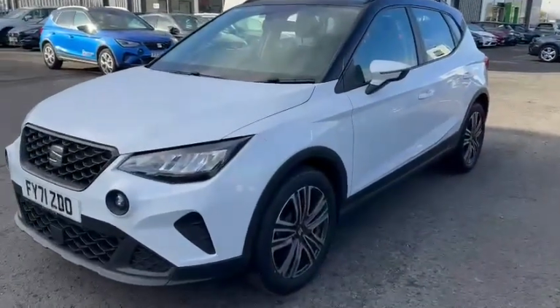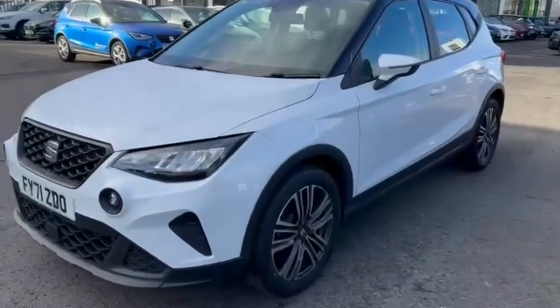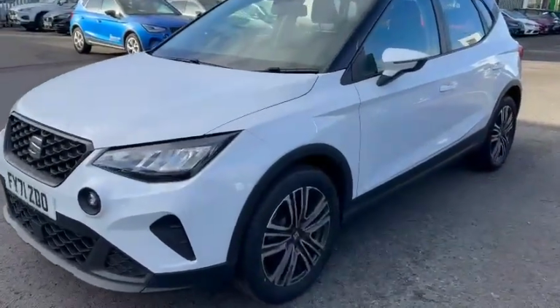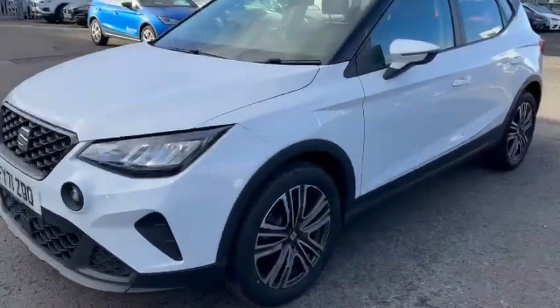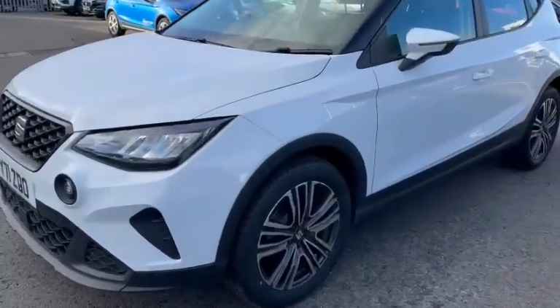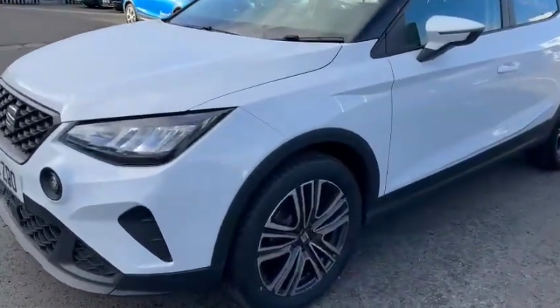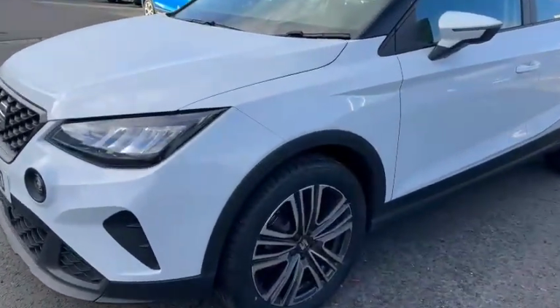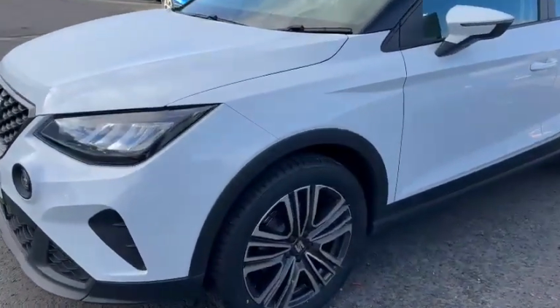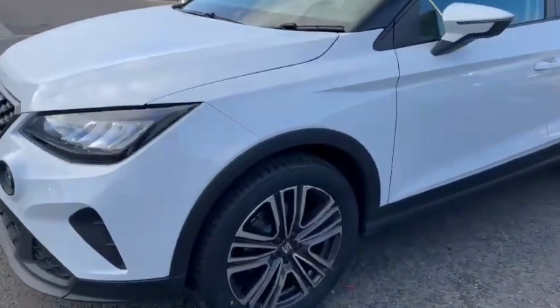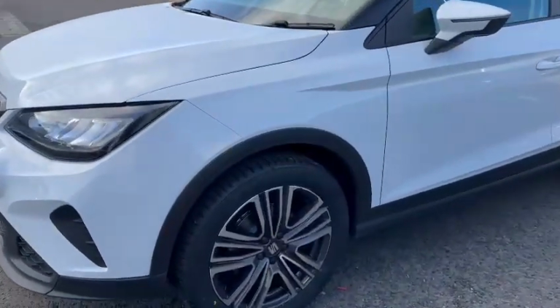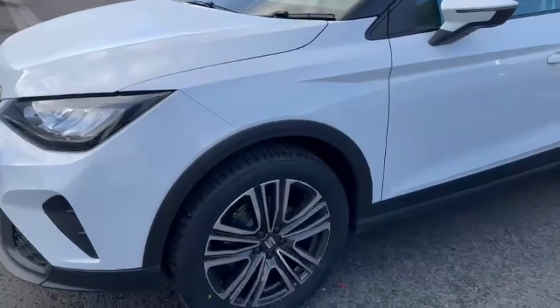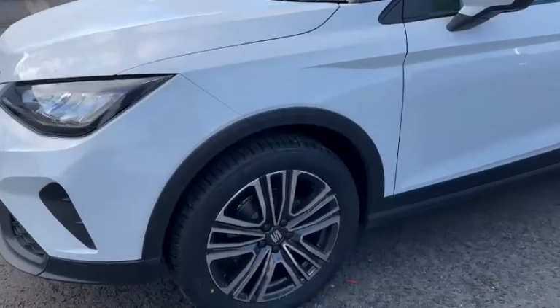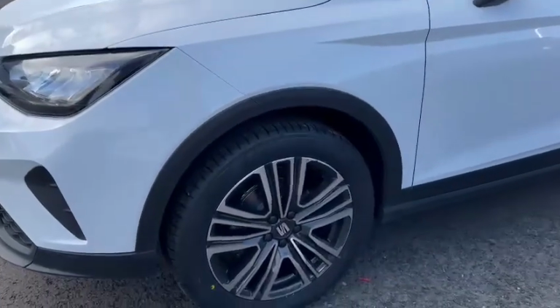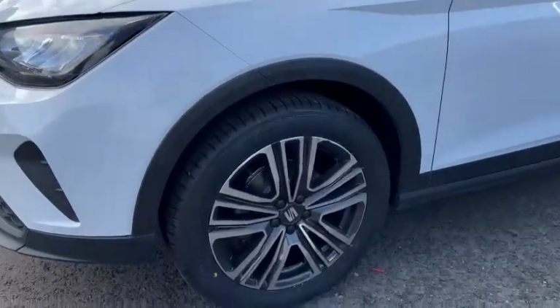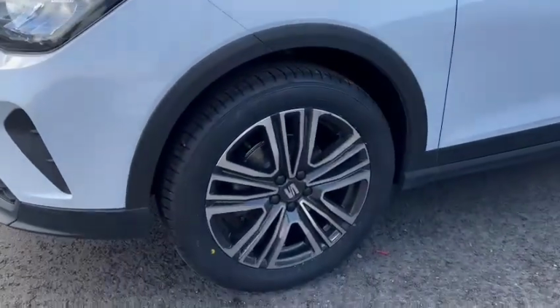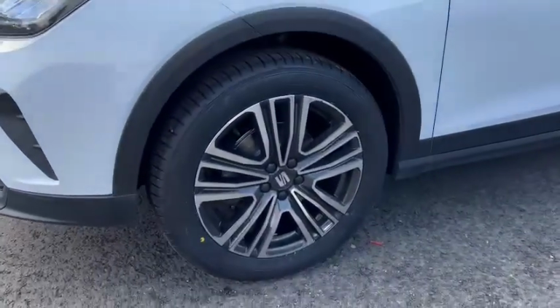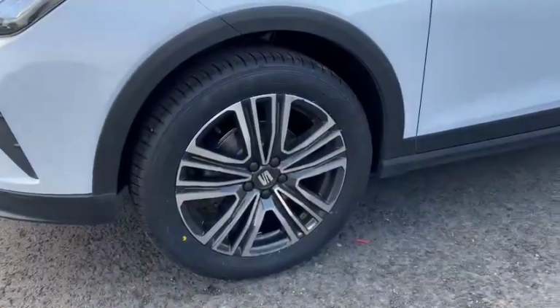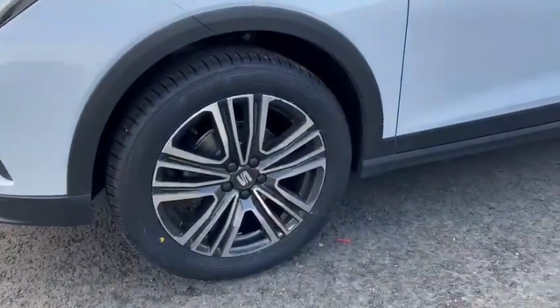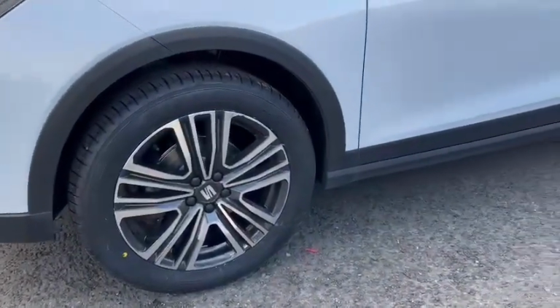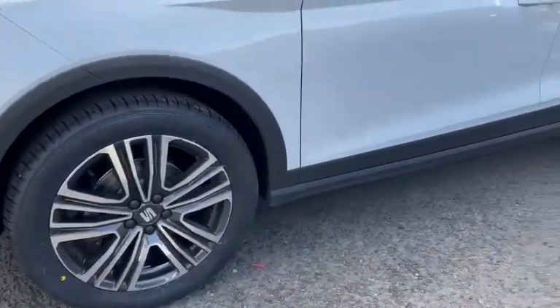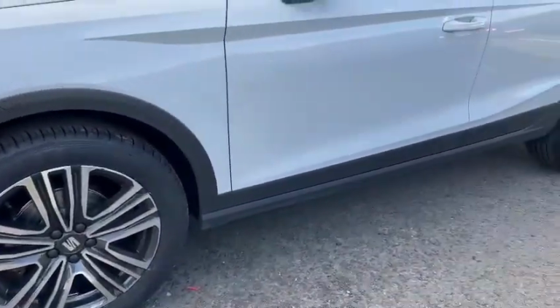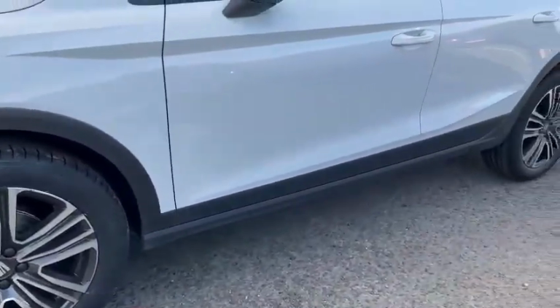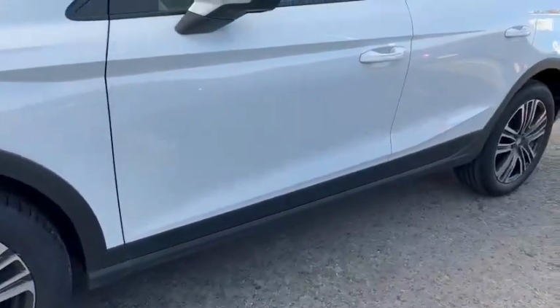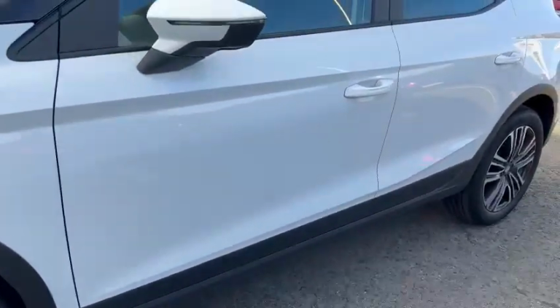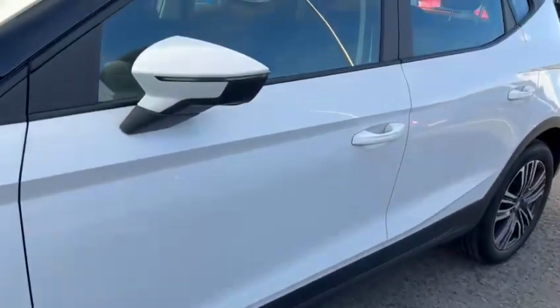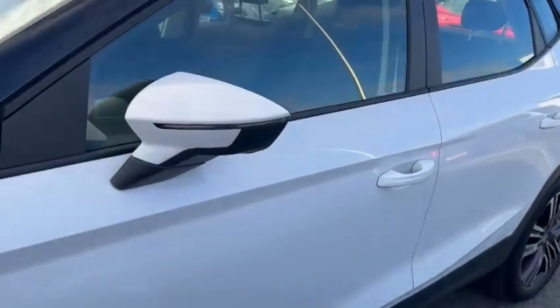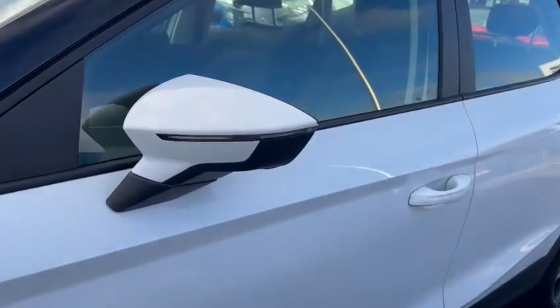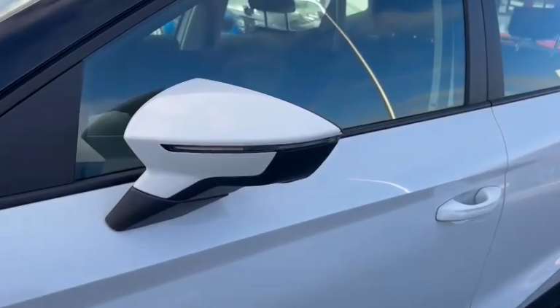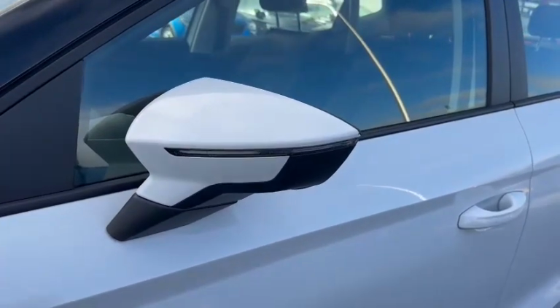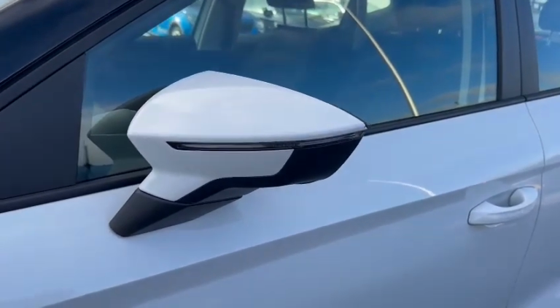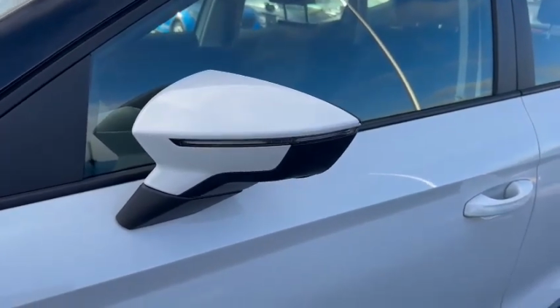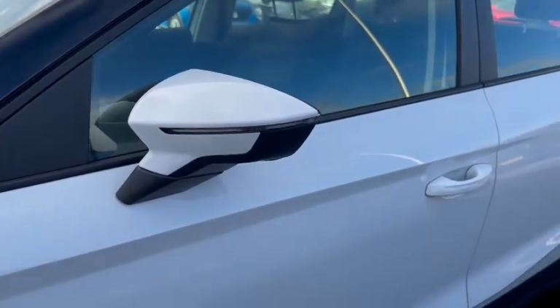With the SE Tech you do get LED daytime running lights along with 17 inch machine polished alloy wheels, and built-in indicators in the door mirrors.